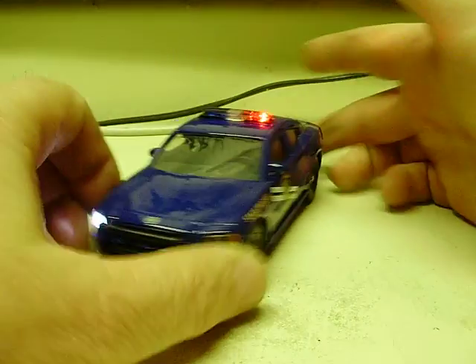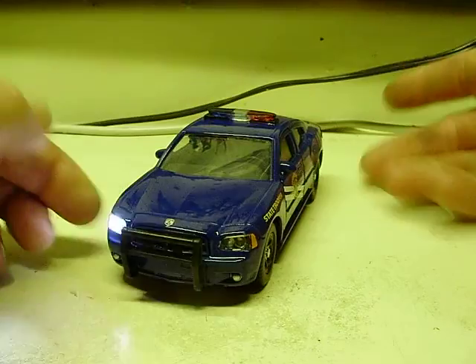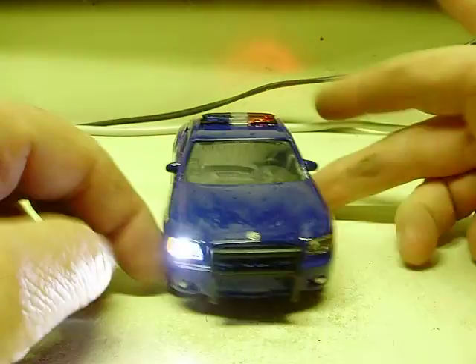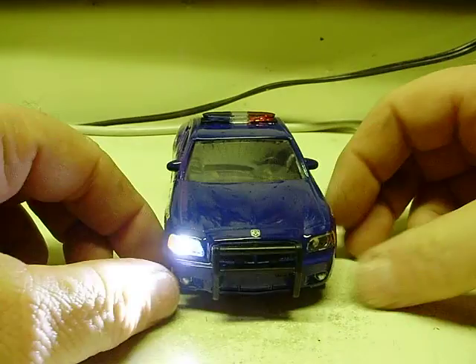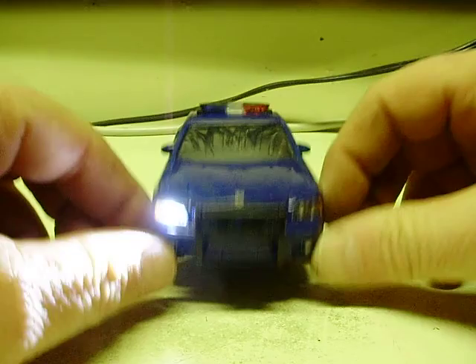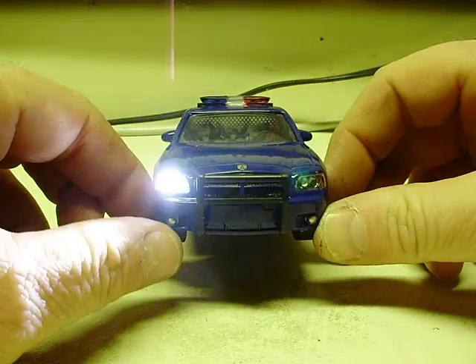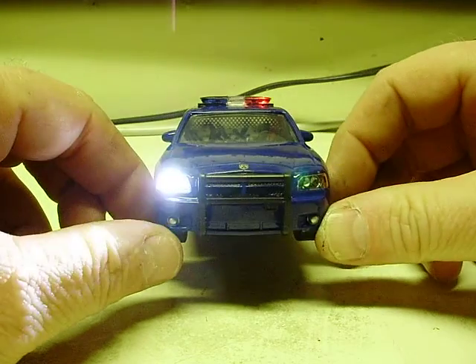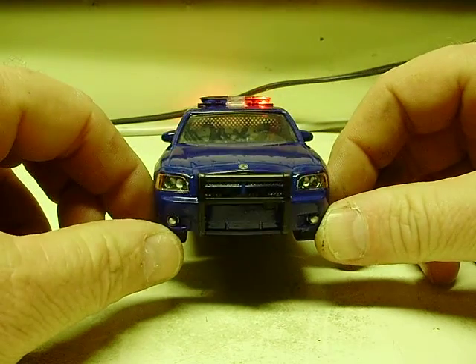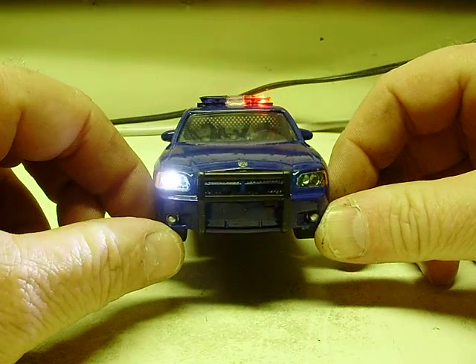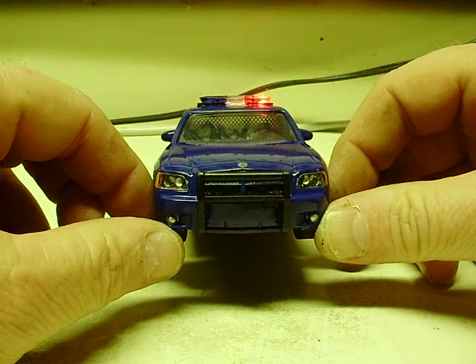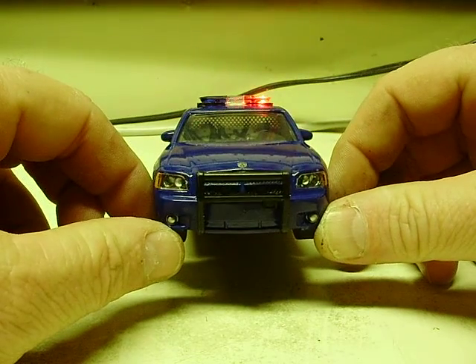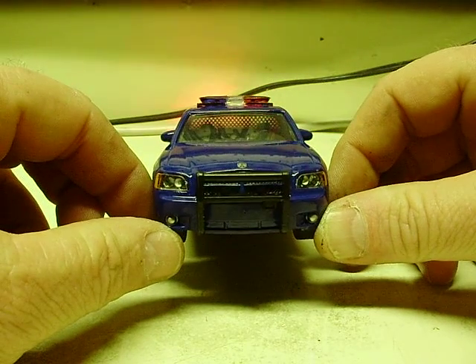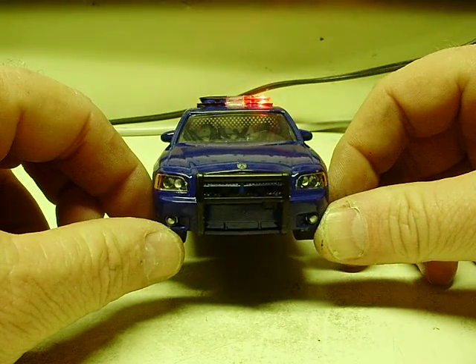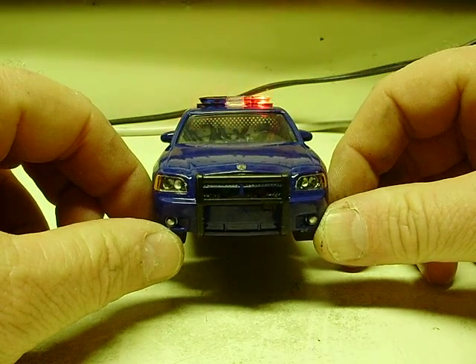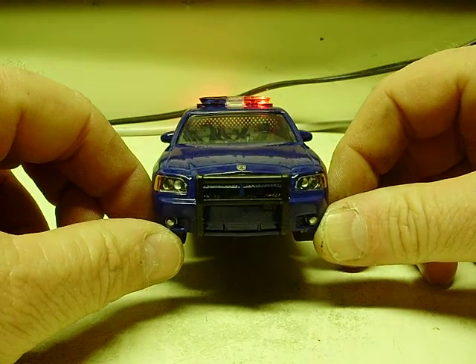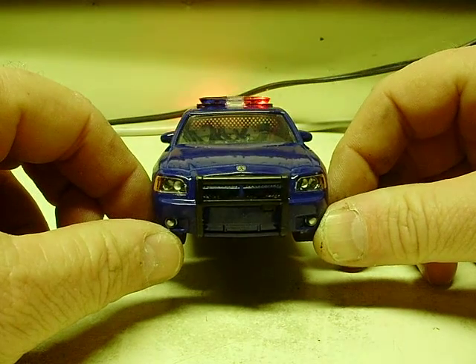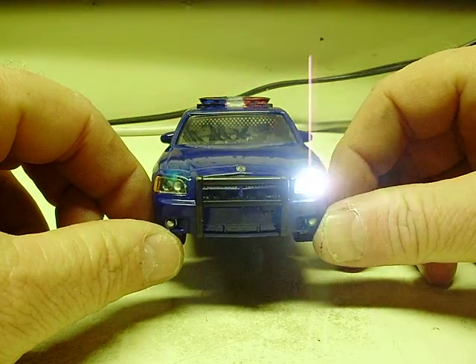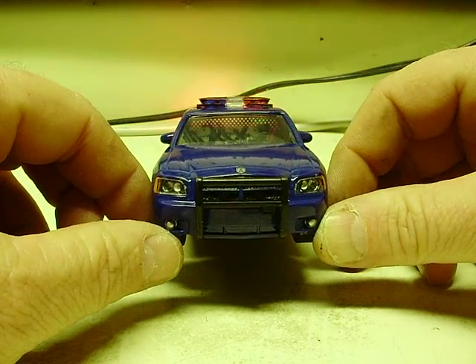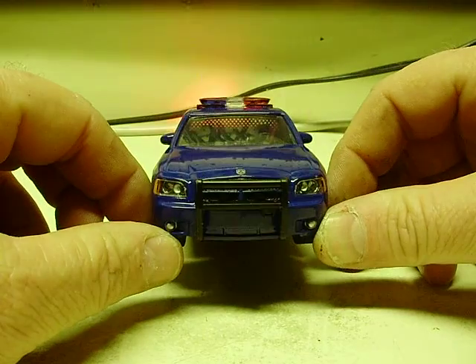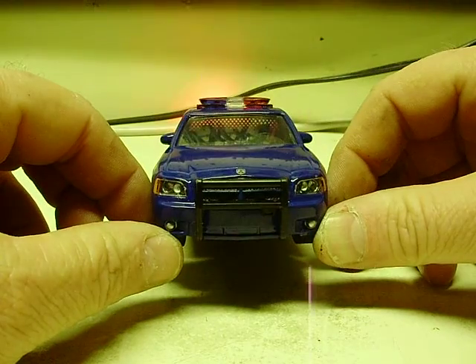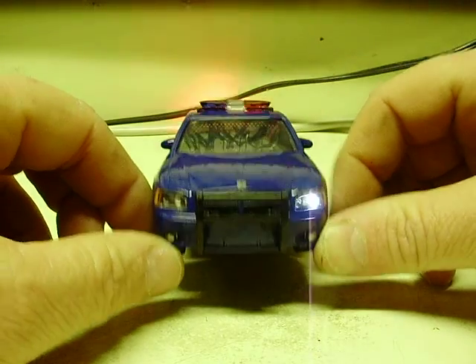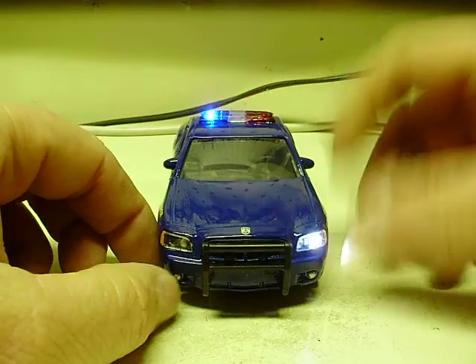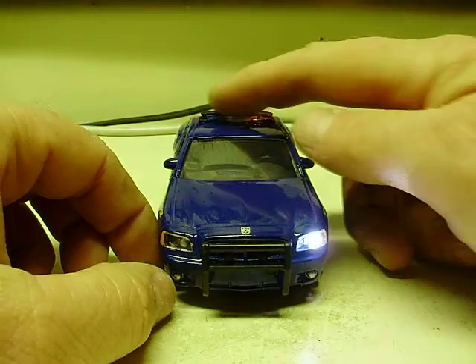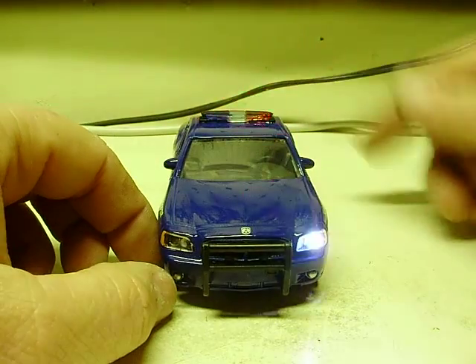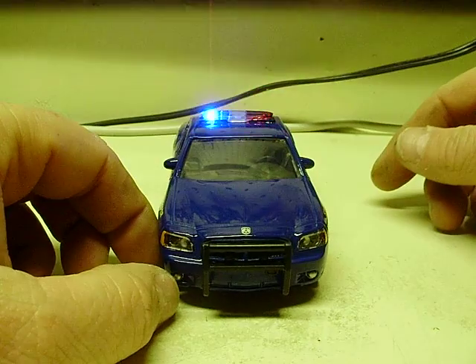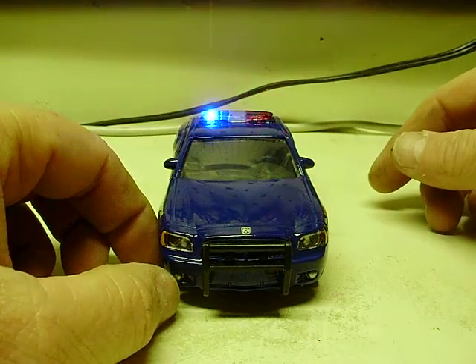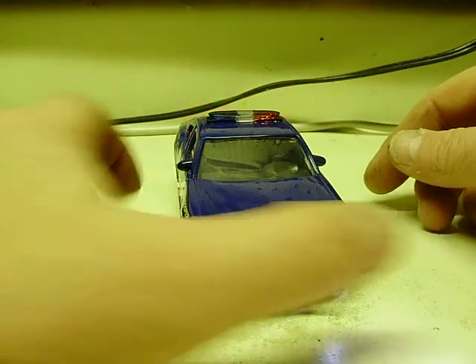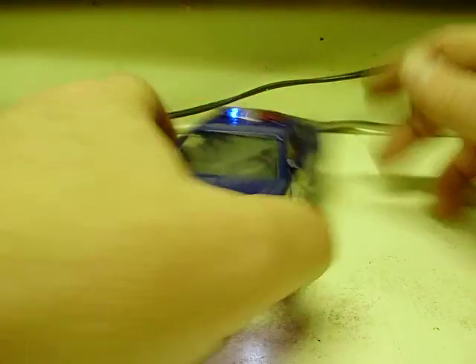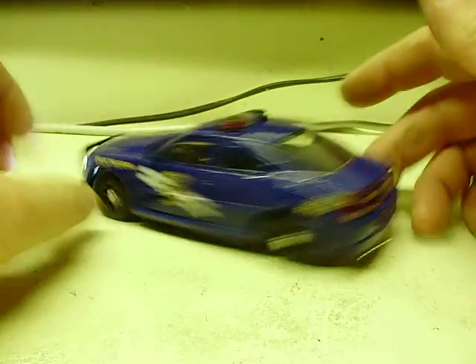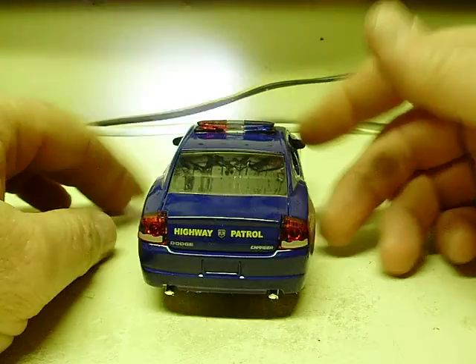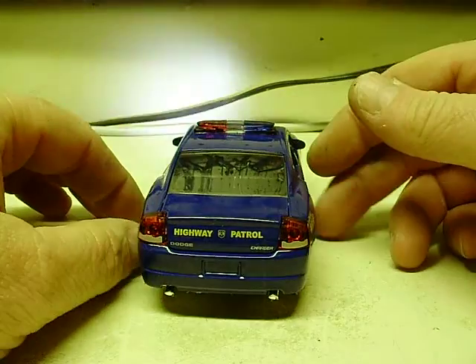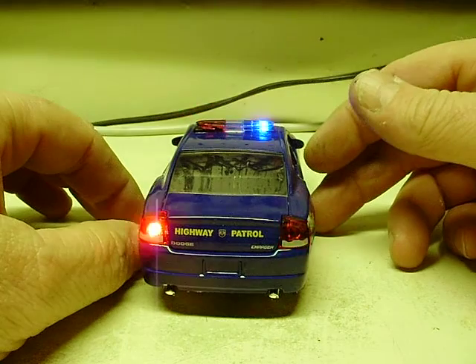Press it one more time. You can pick that one up just a little bit better — it's a real quick strobe, single-flash wig-wag. As you can see, the light bar and taillights follow suit.